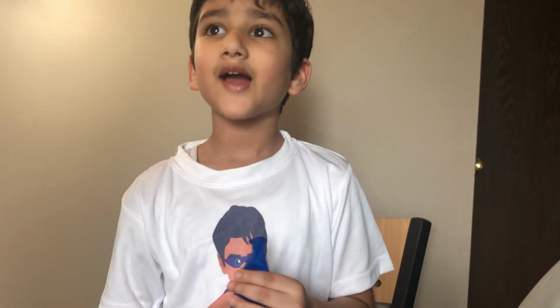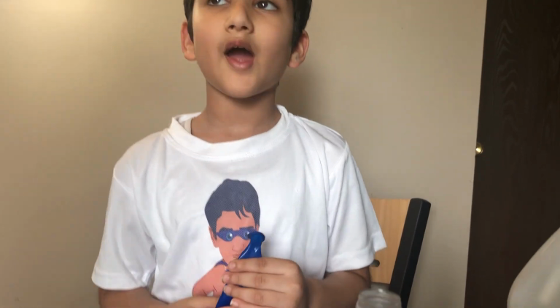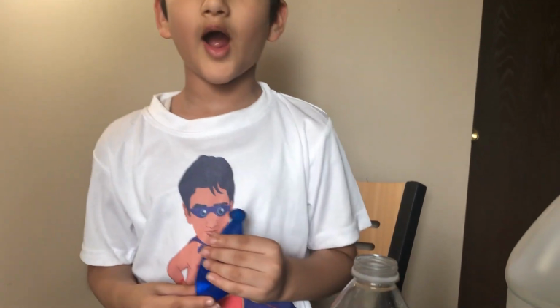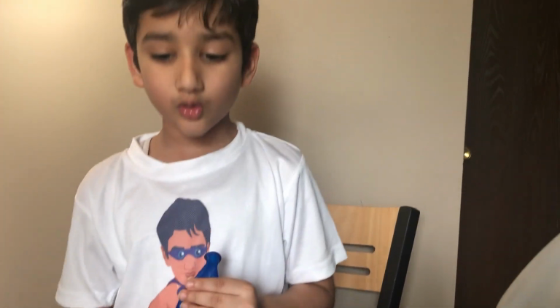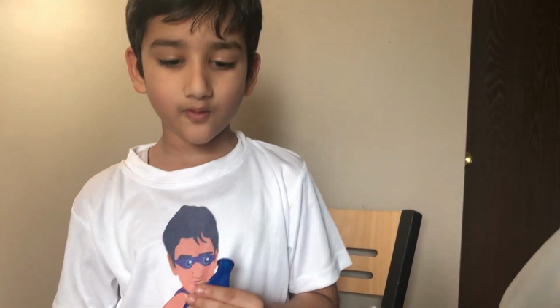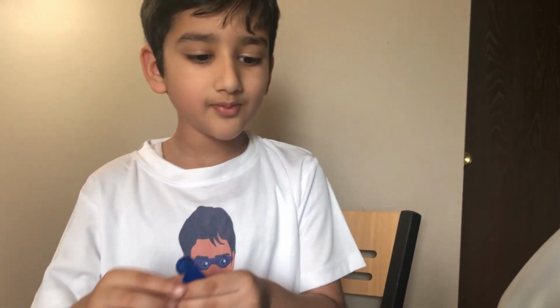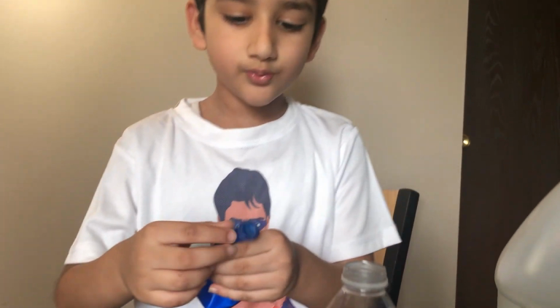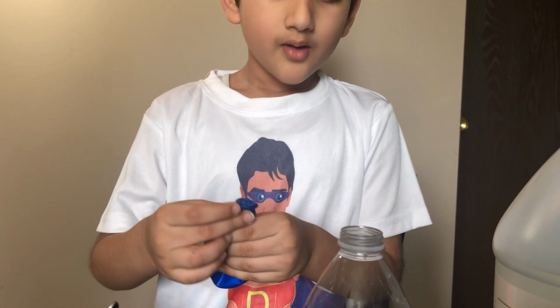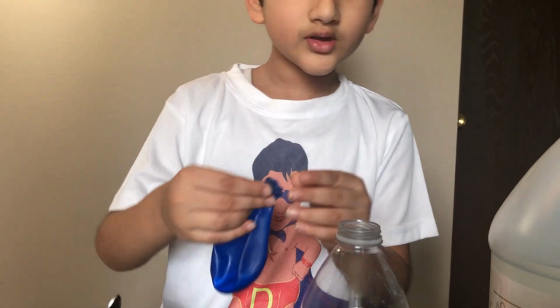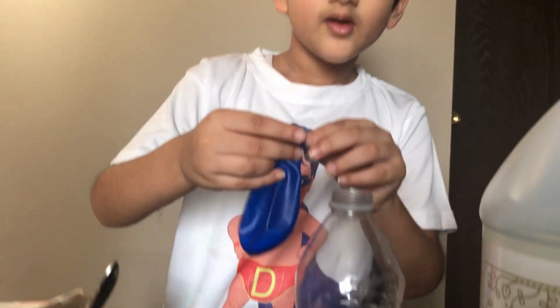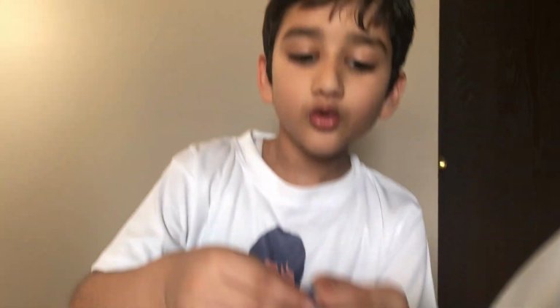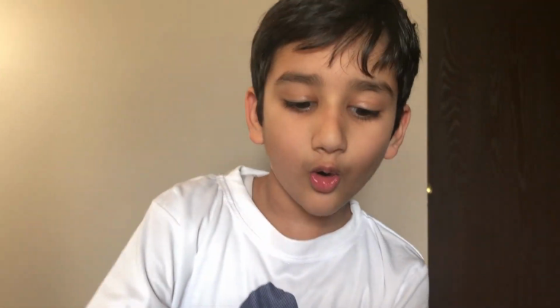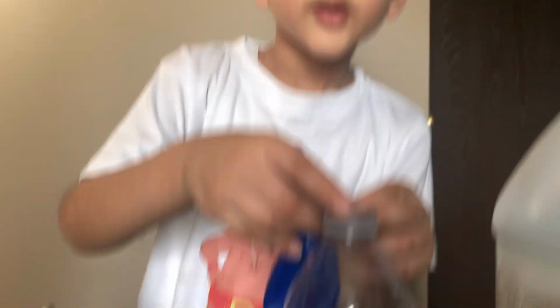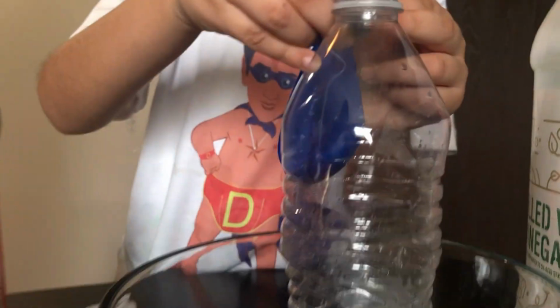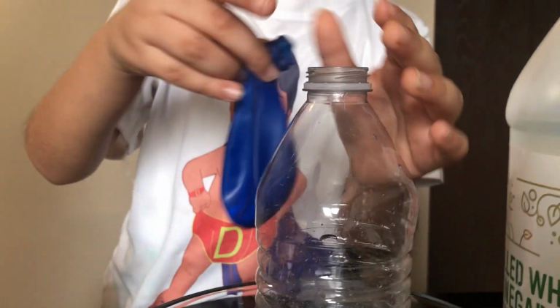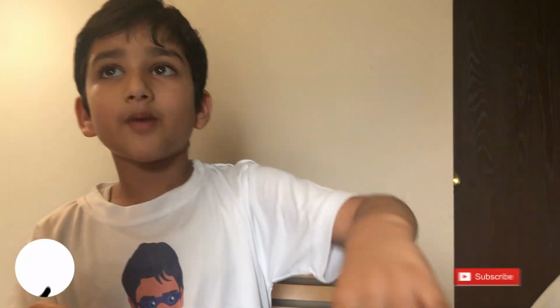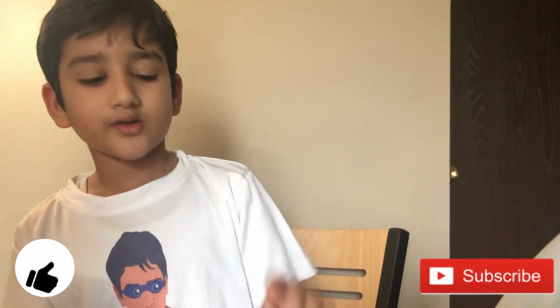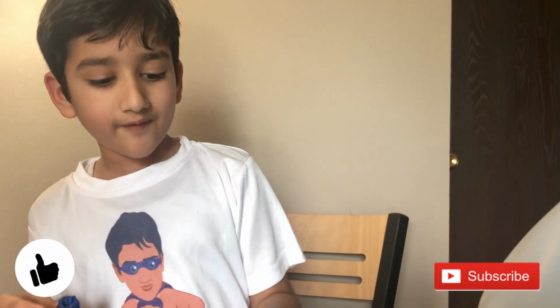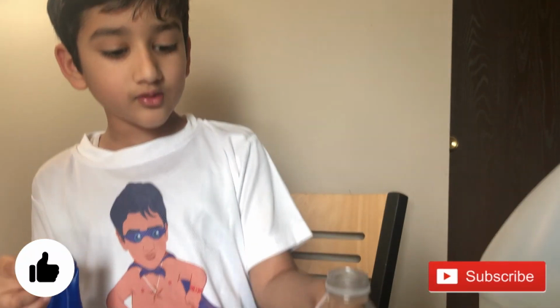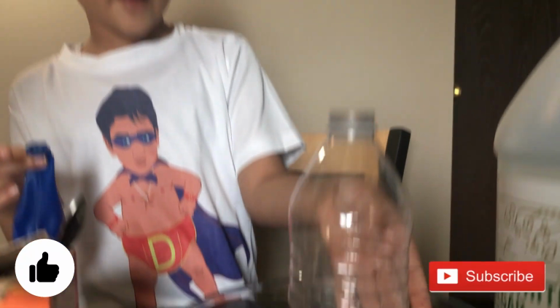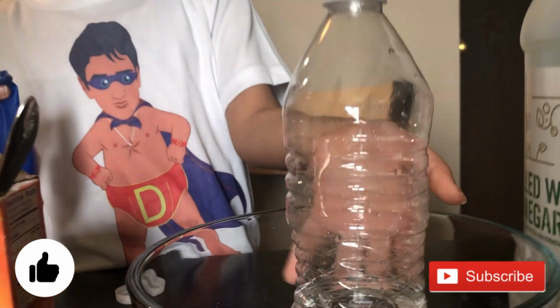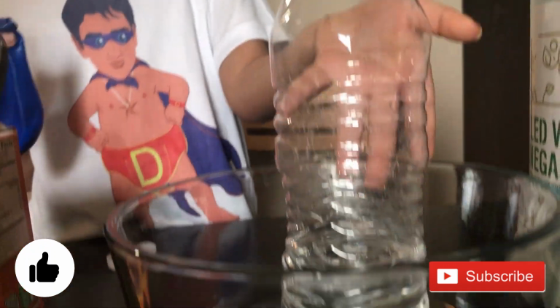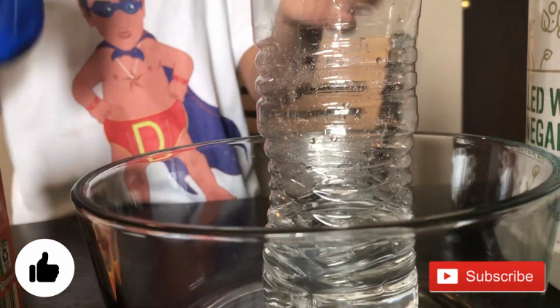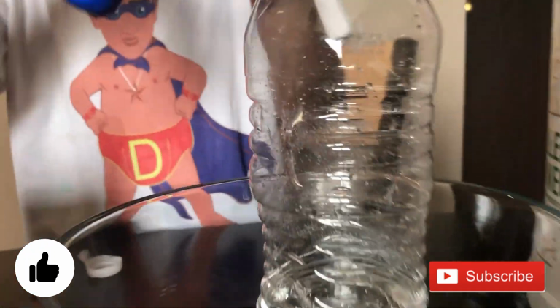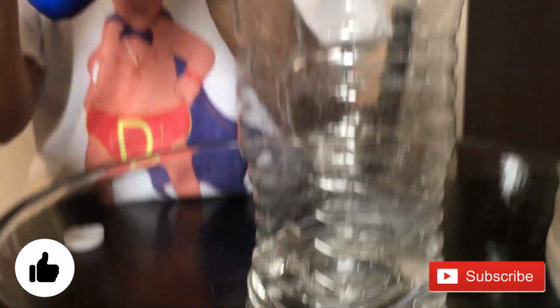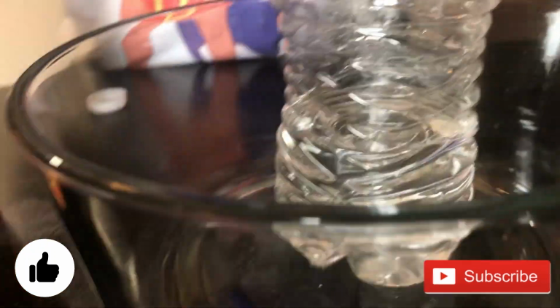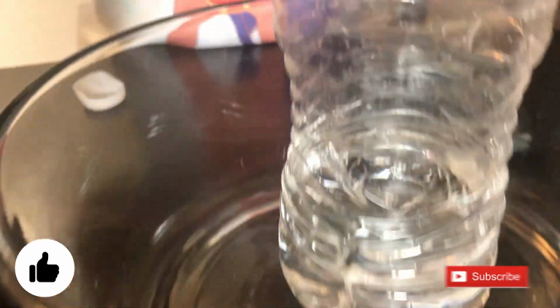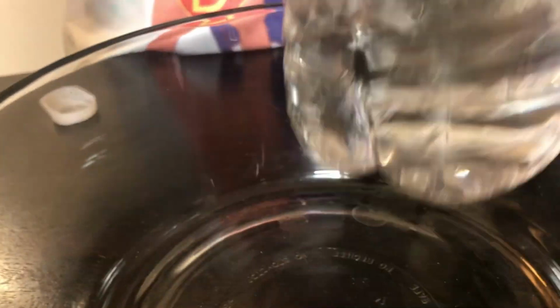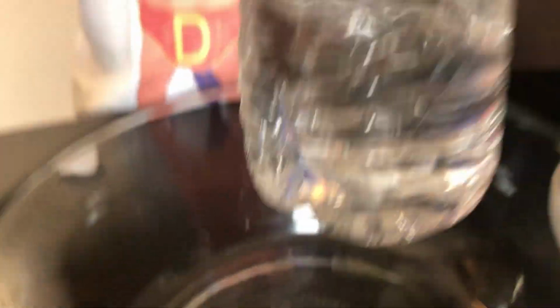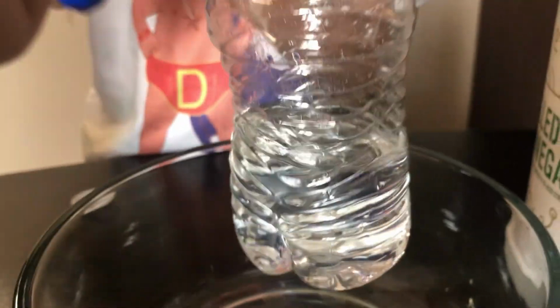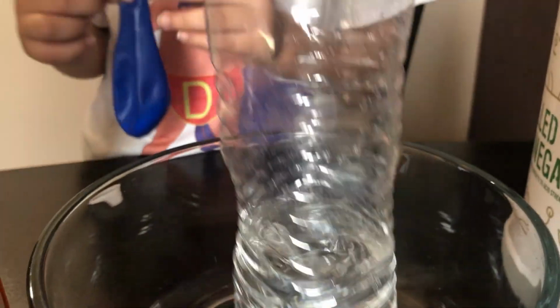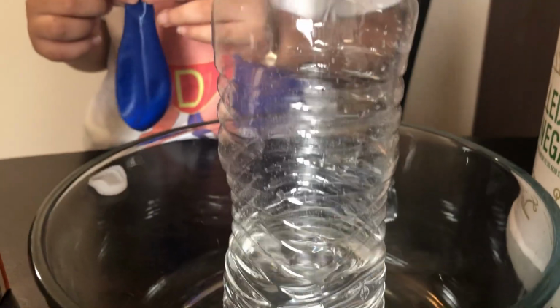Next you have to ask a grown up for help to put the balloon on the bottle. First you have to put the vinegar, then you ask the parent to help you. I already put vinegar in the bottle.